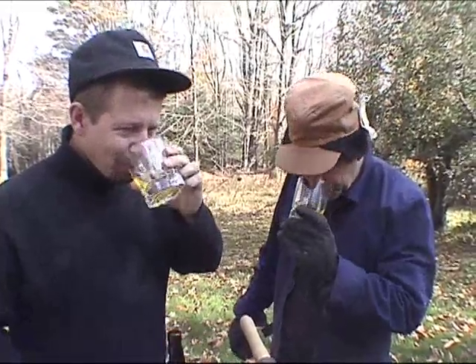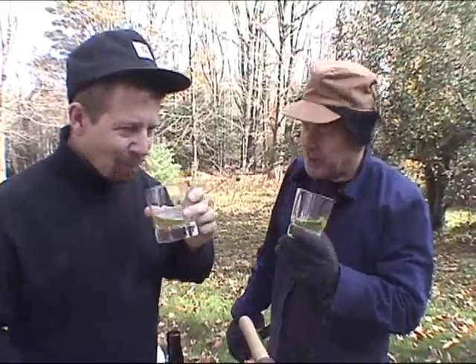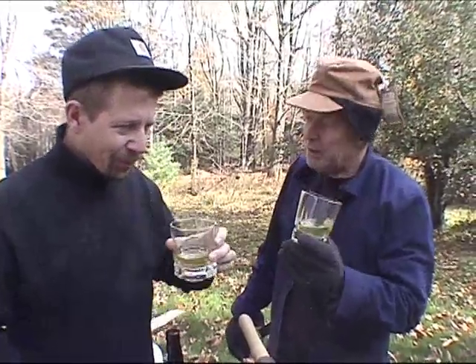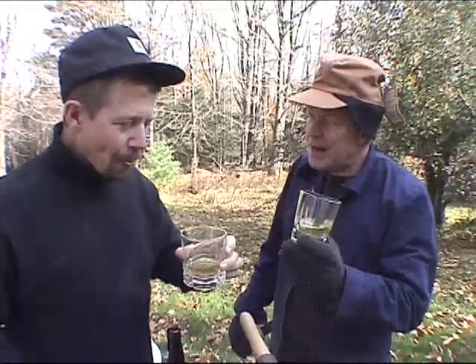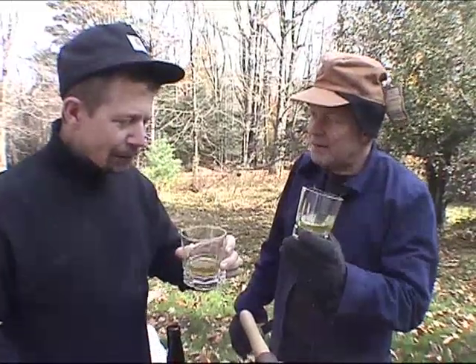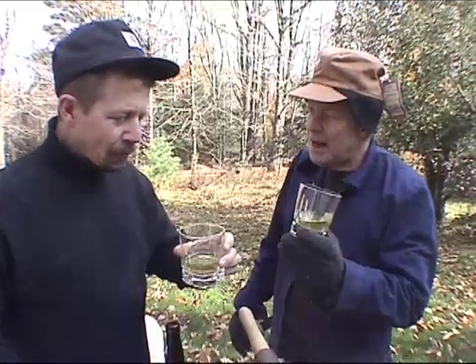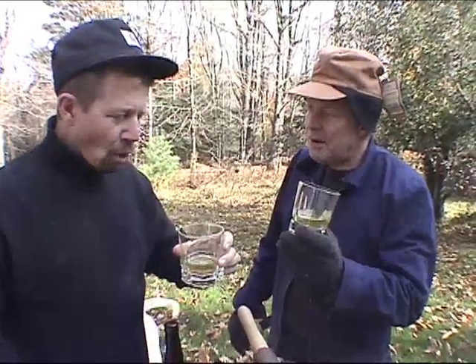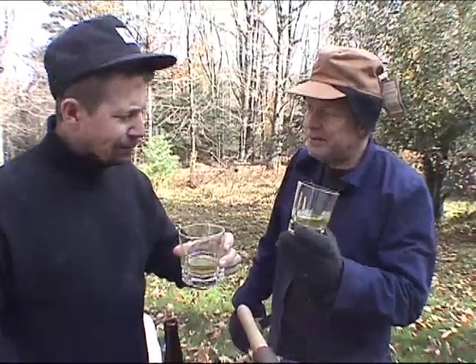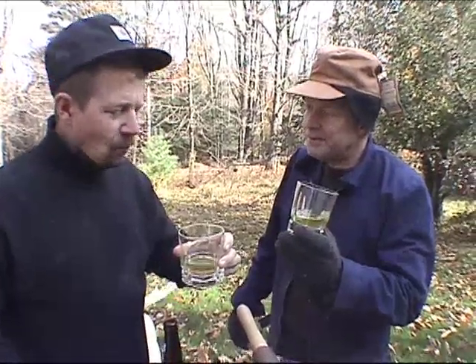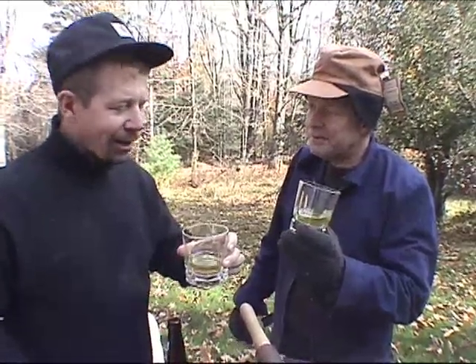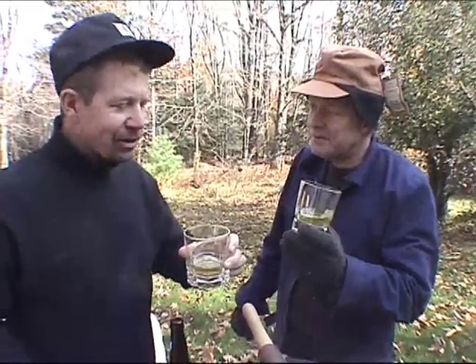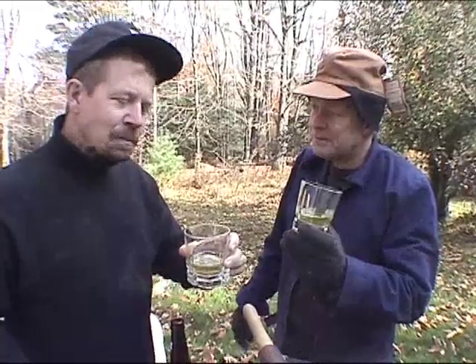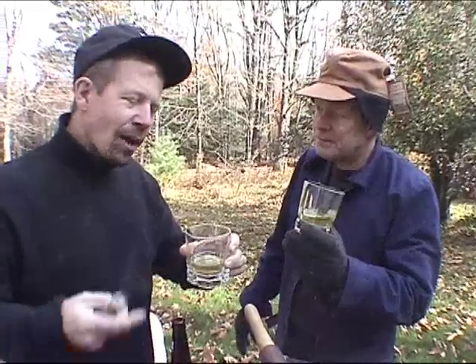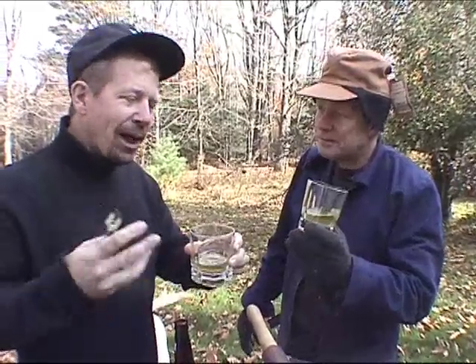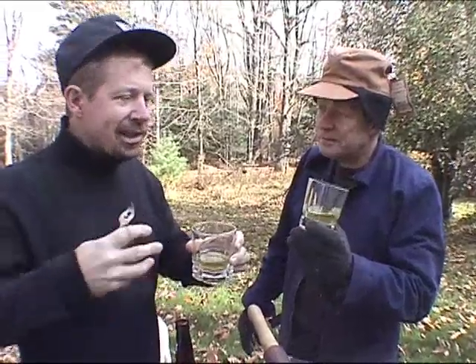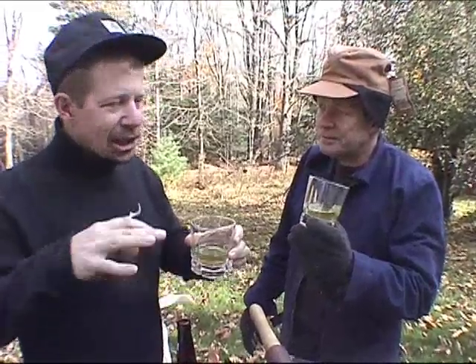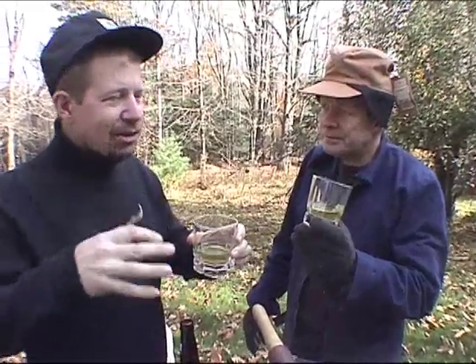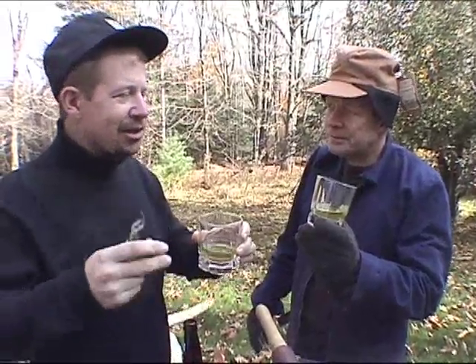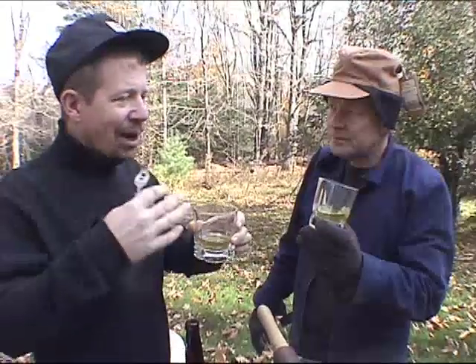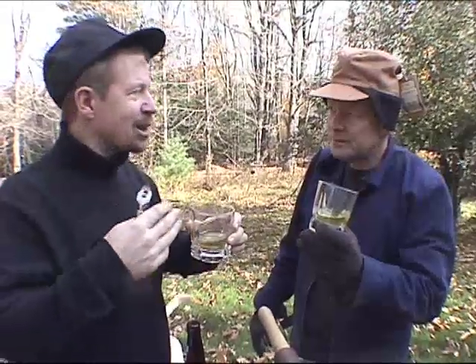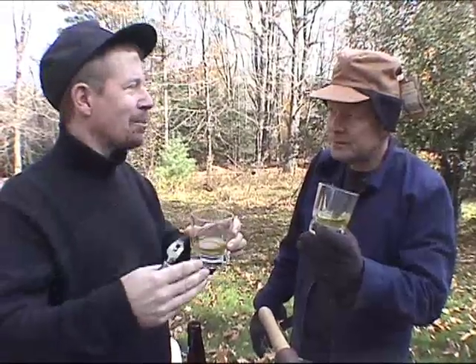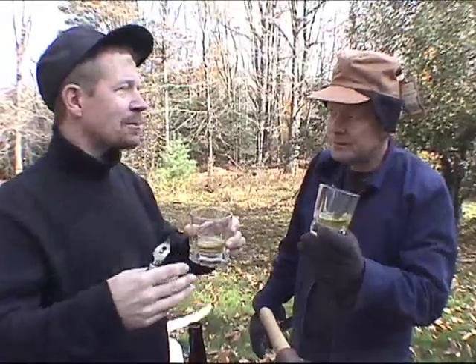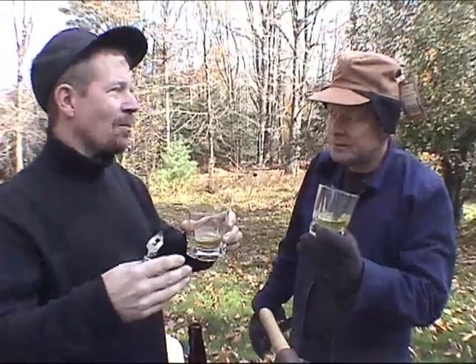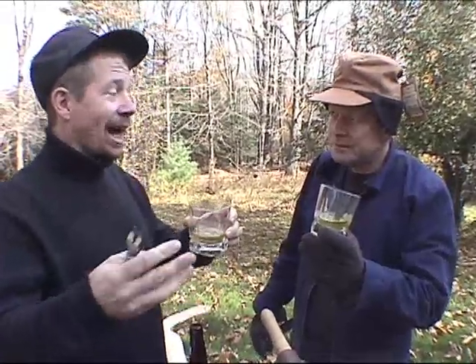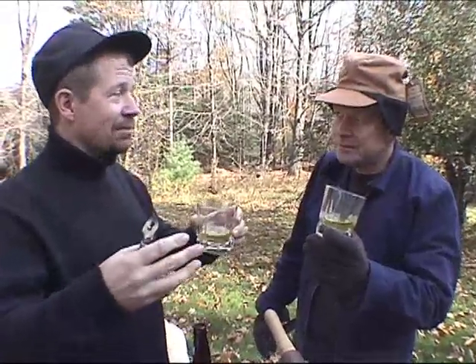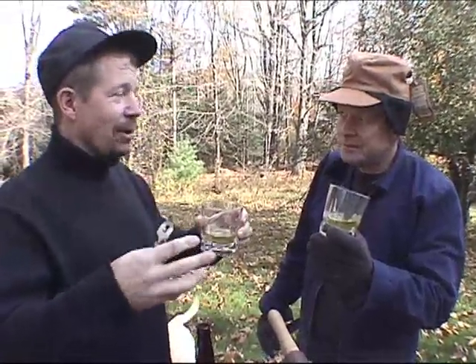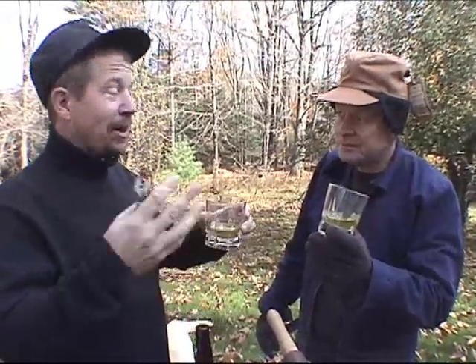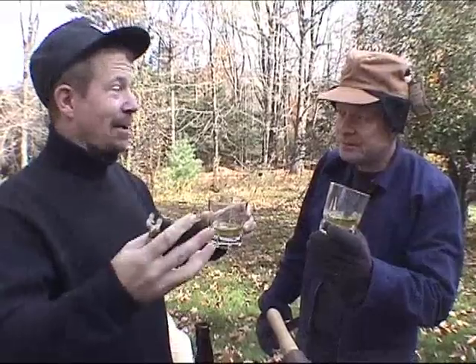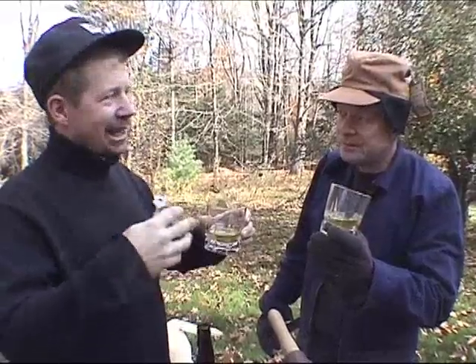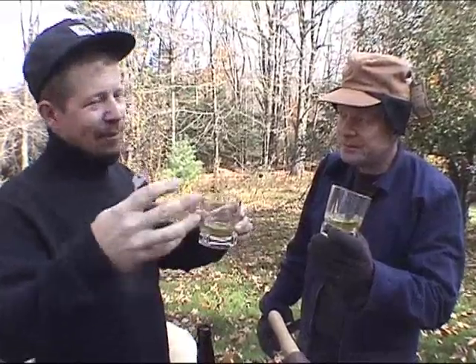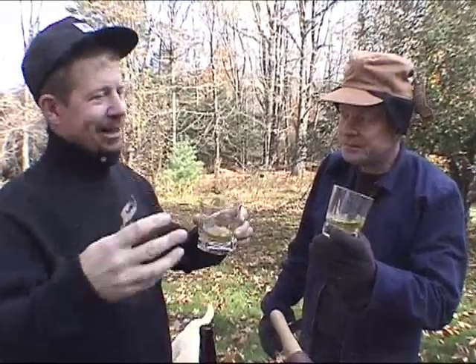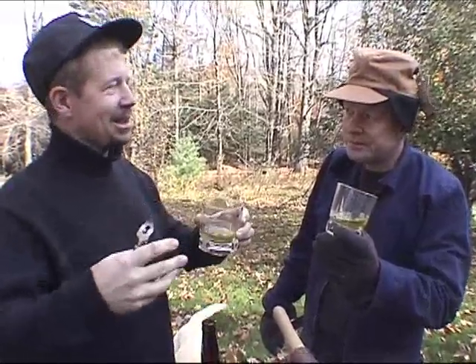Is it gonna get sweeter with time? I don't think so. I read that the secret to this is the right mix of apples, and I just grabbed a bunch of apples — I didn't think about how they tasted. We just went to the orchard and picked a bunch.